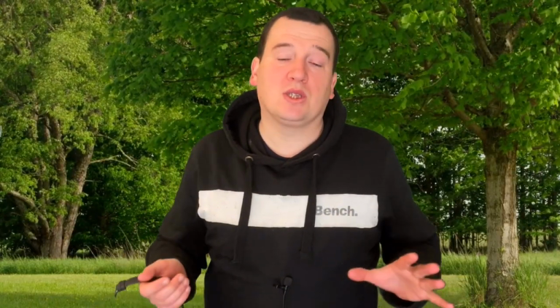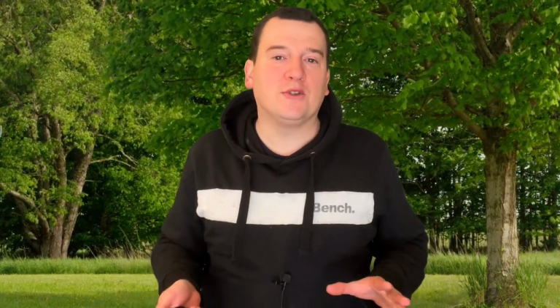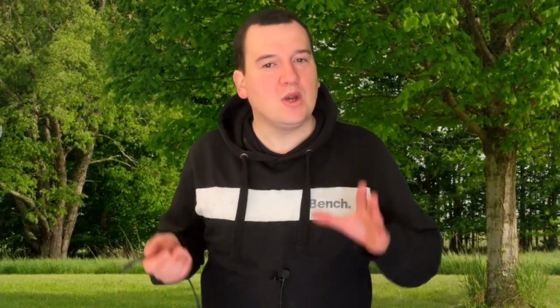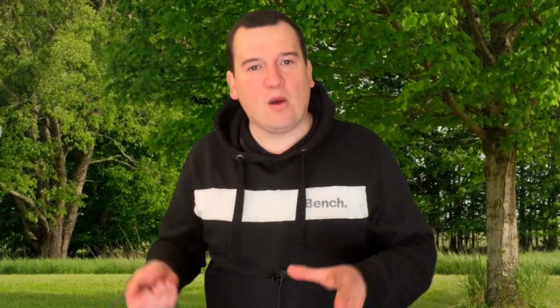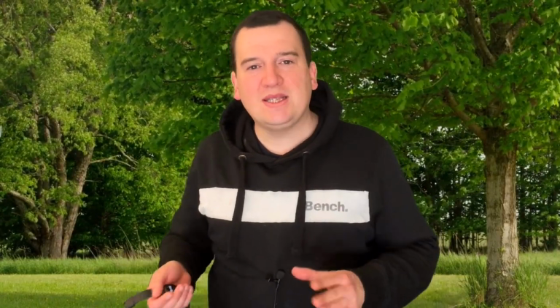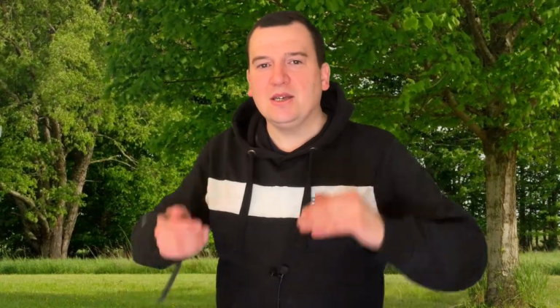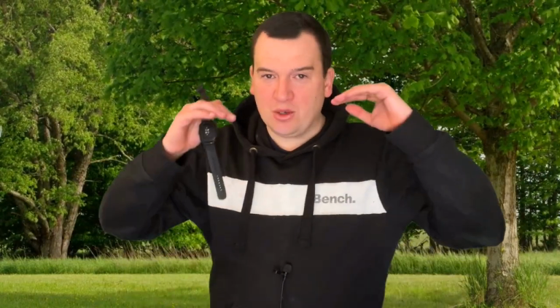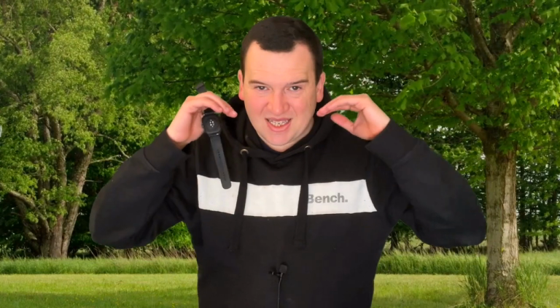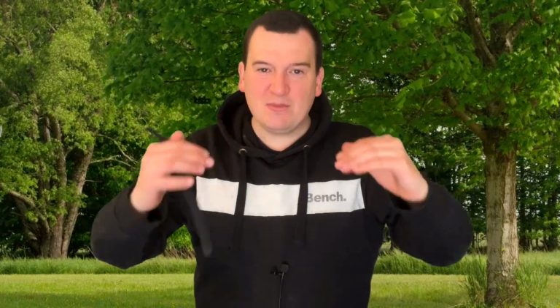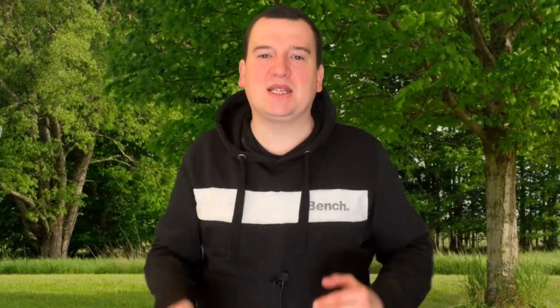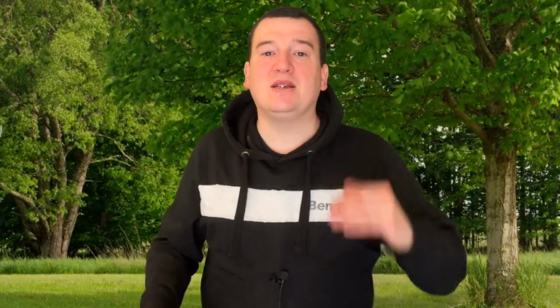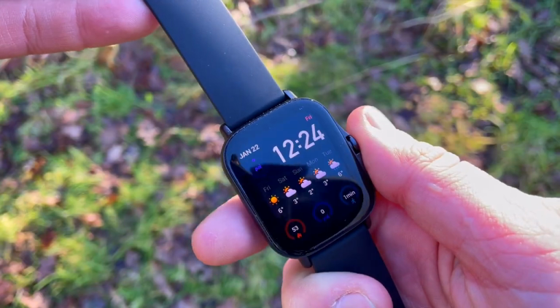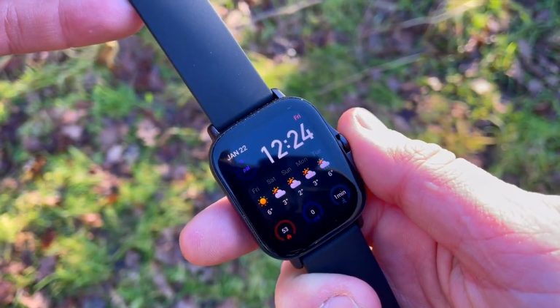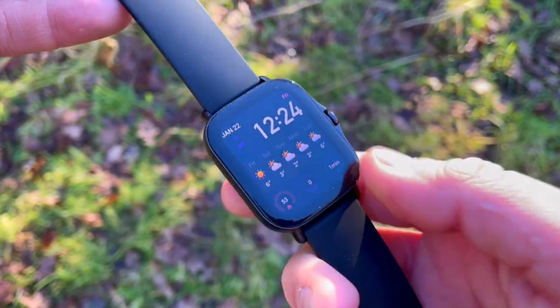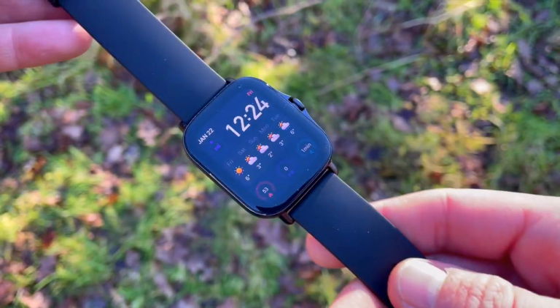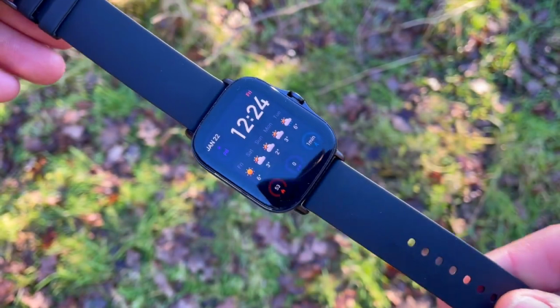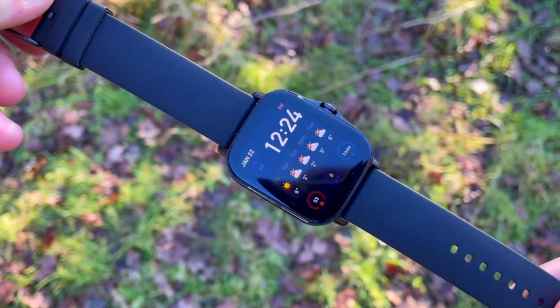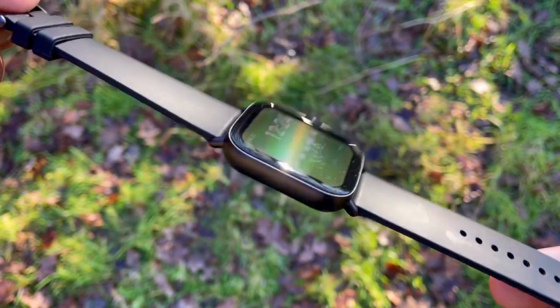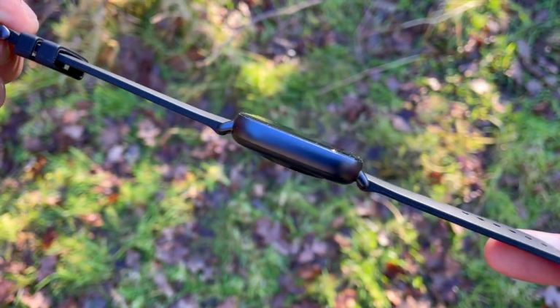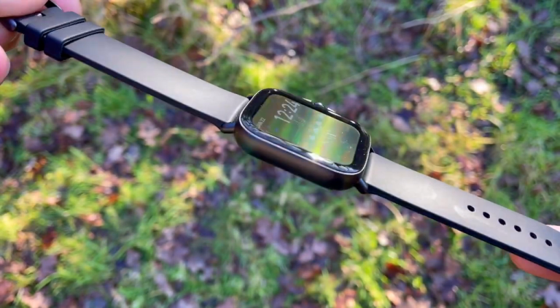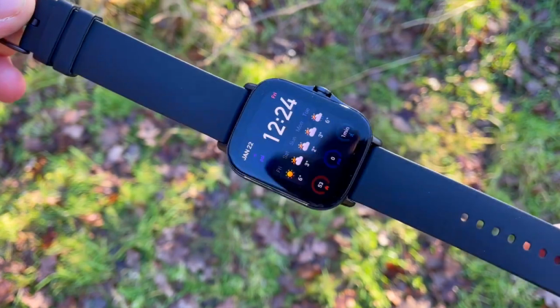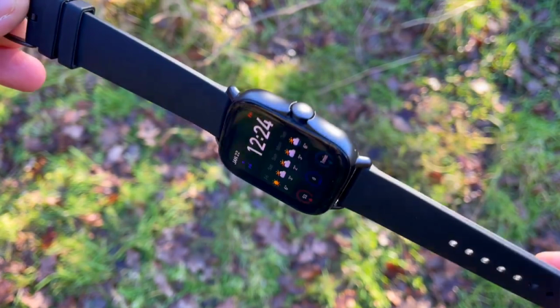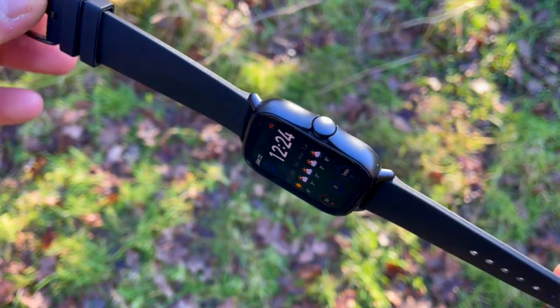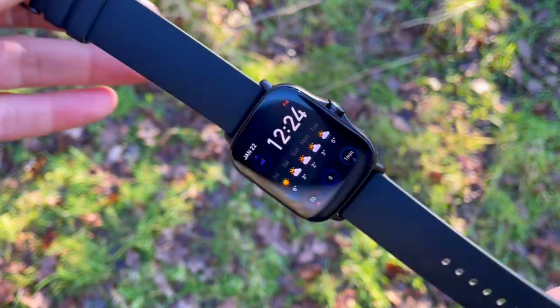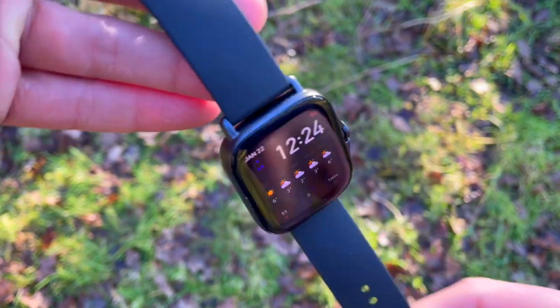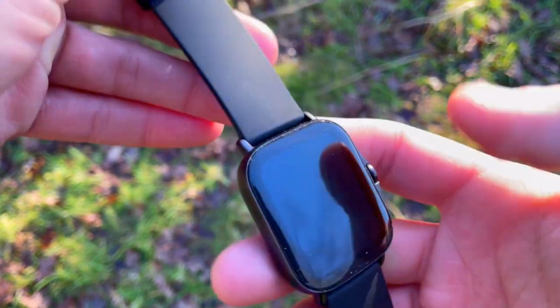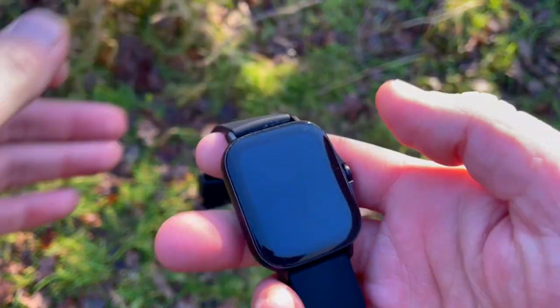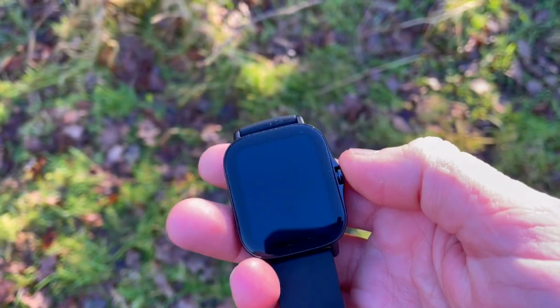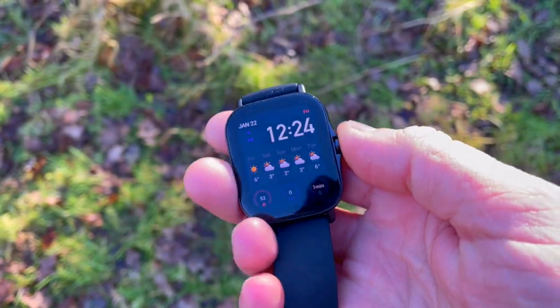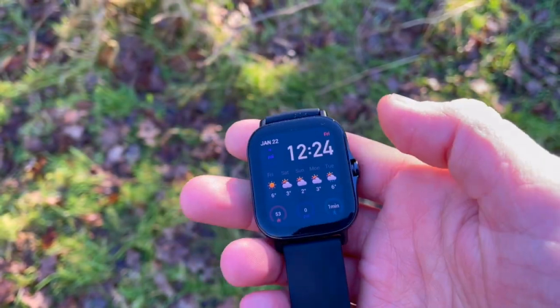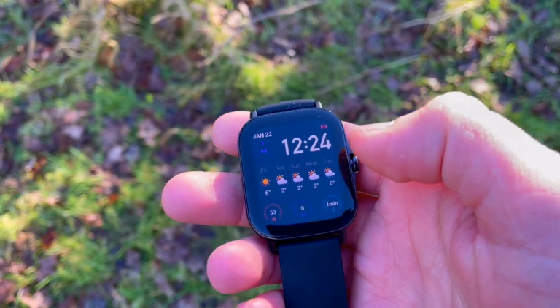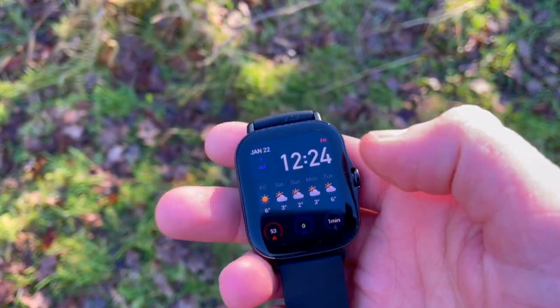We can see definite improvement because in the previous test with the GTS 2E the heart rate was just all over the show. Now during stable exercise we can see that the heart rate is close to what the Polar H10 chest strap was showing us.